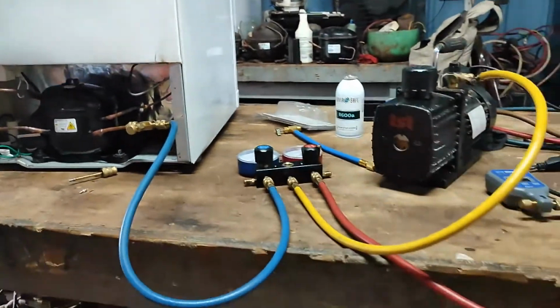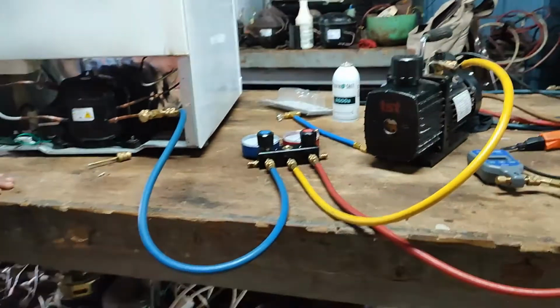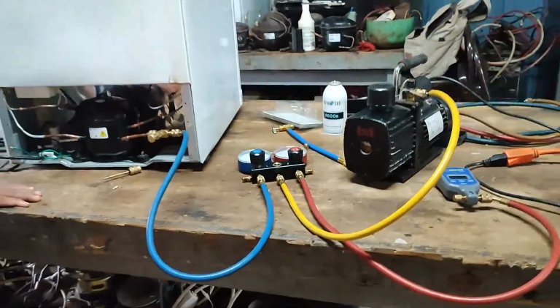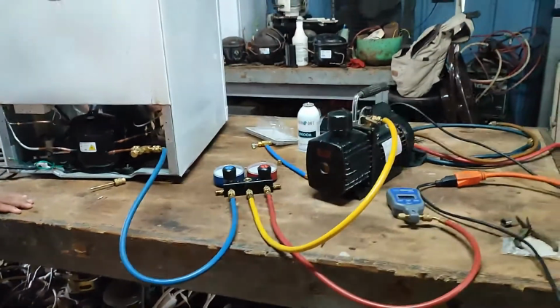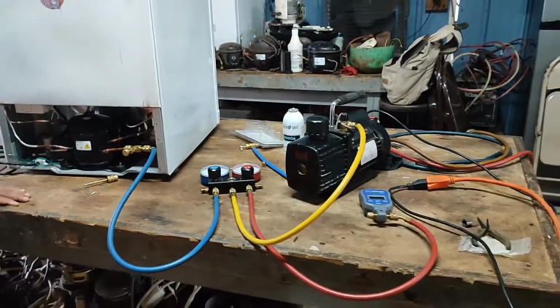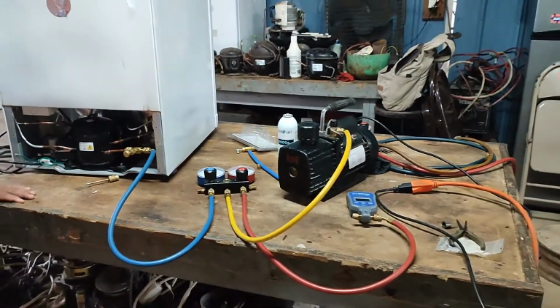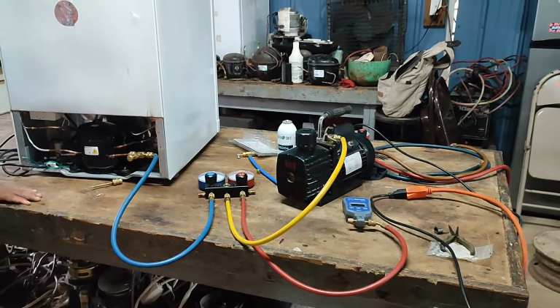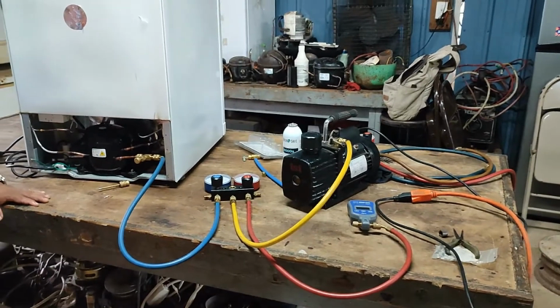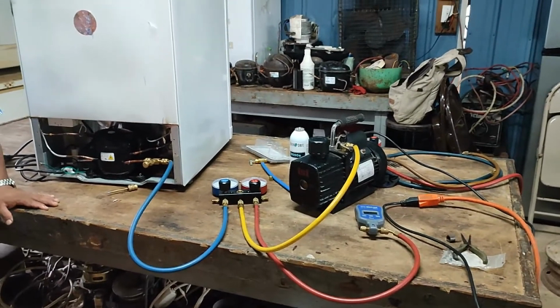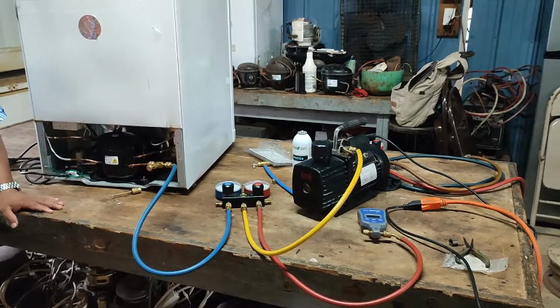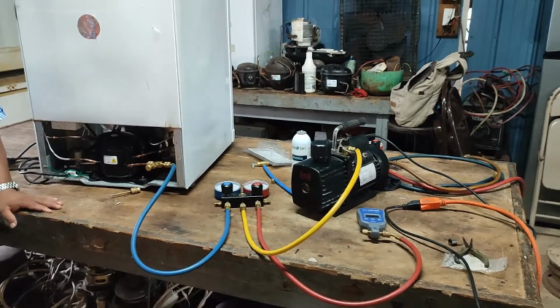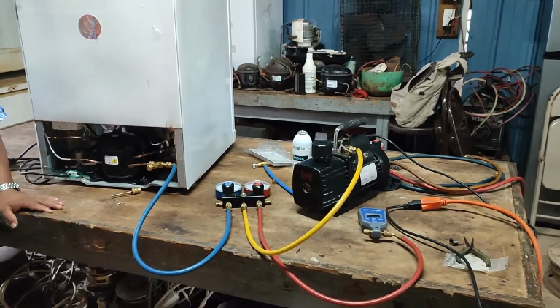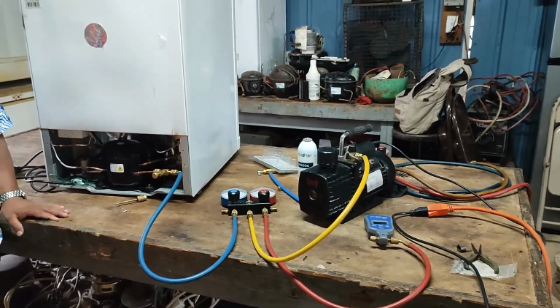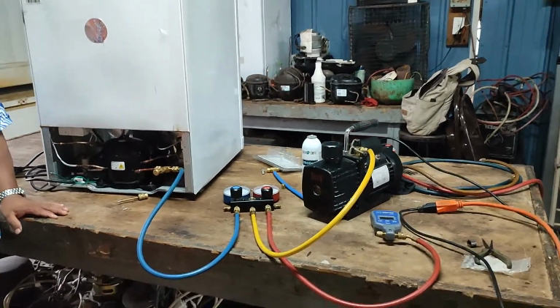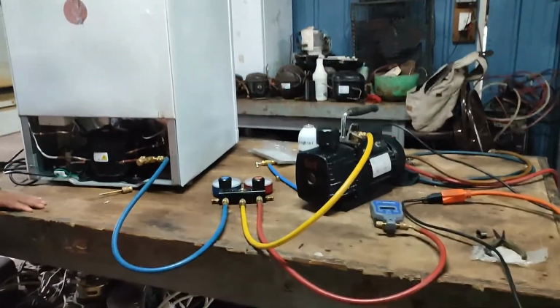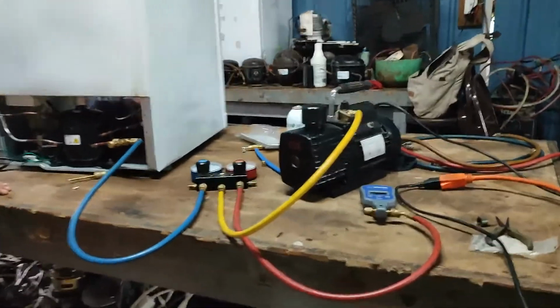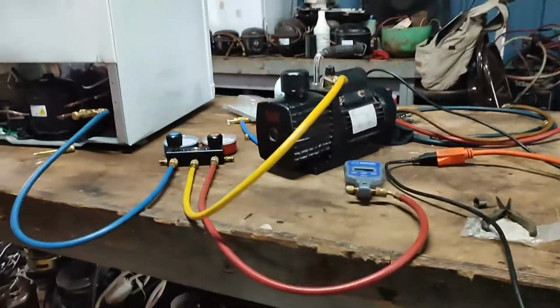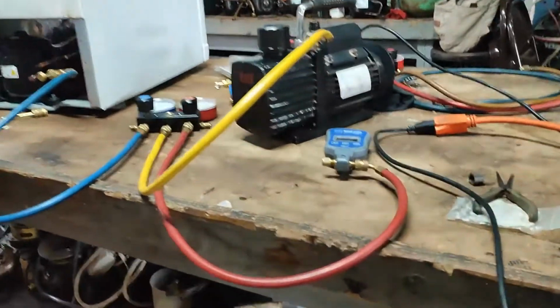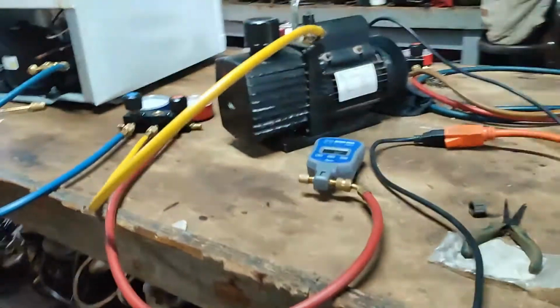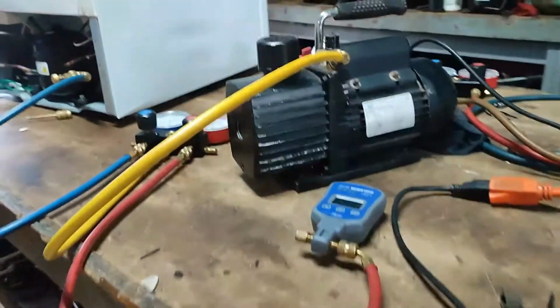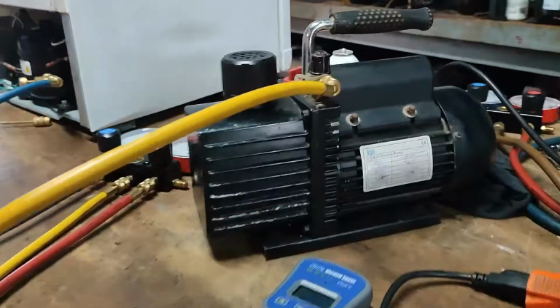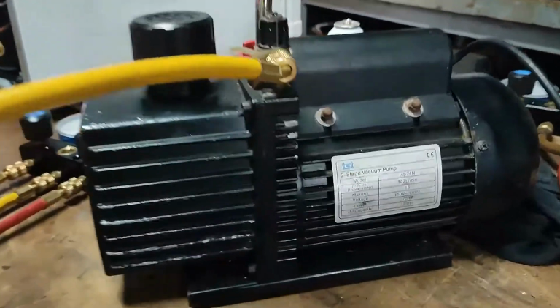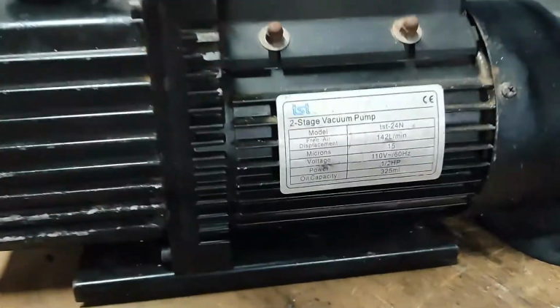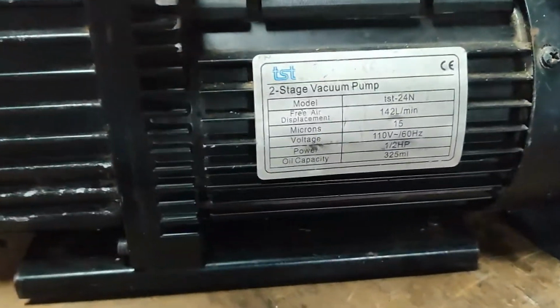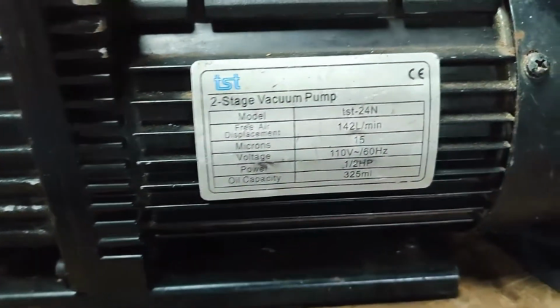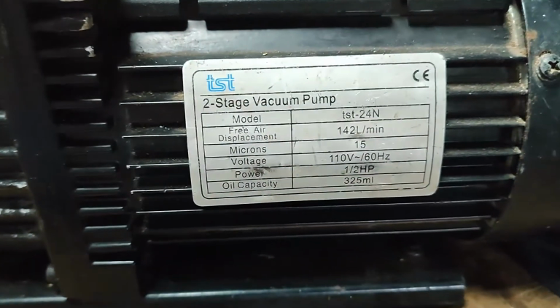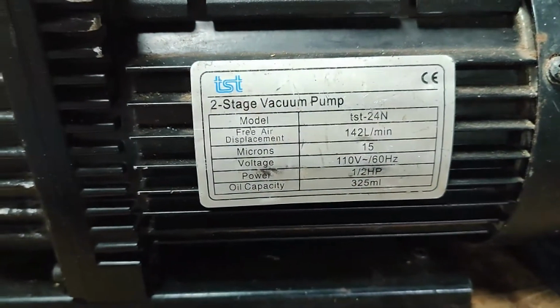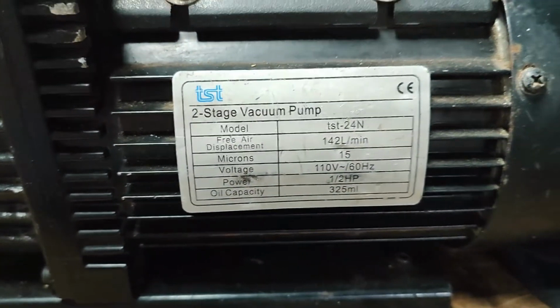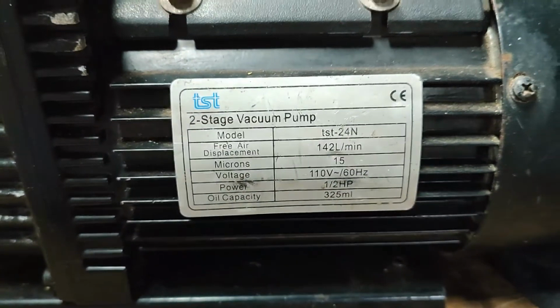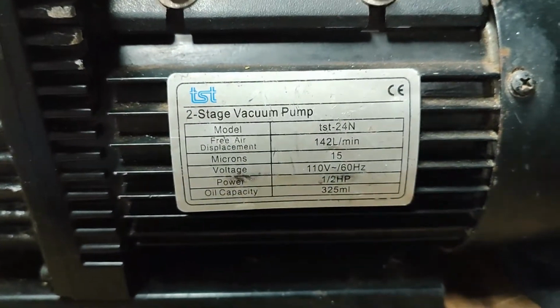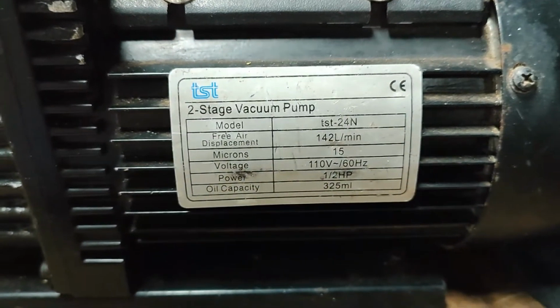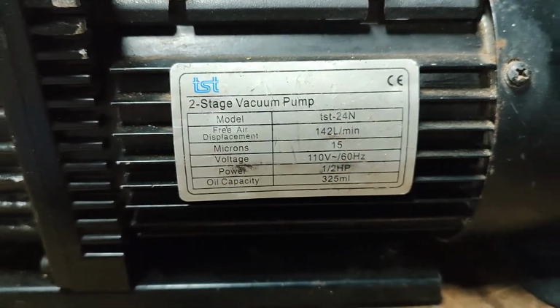This is our complete vacuuming setup. And this is the specification of our vacuum pump.